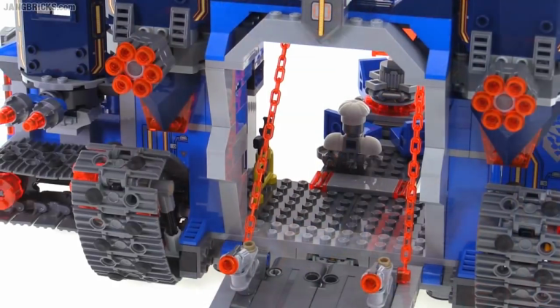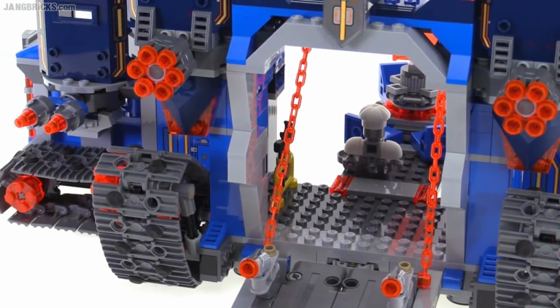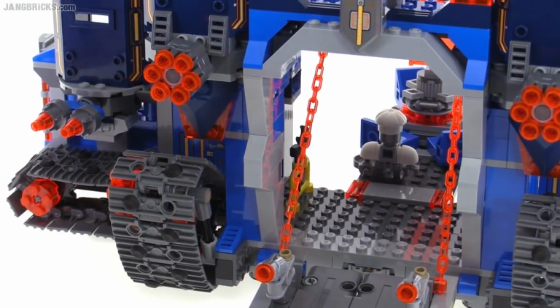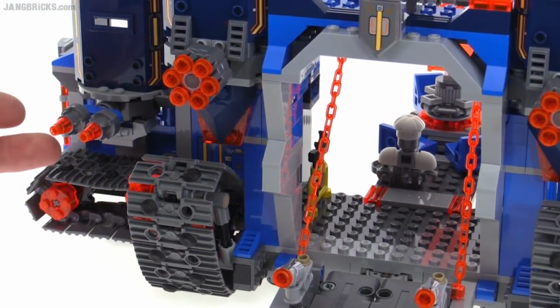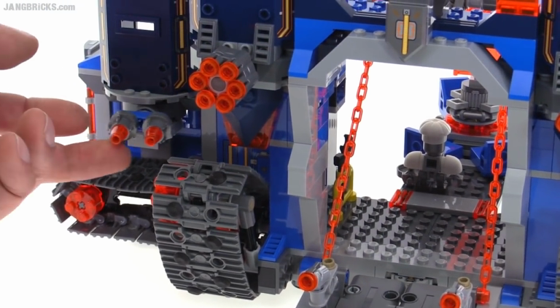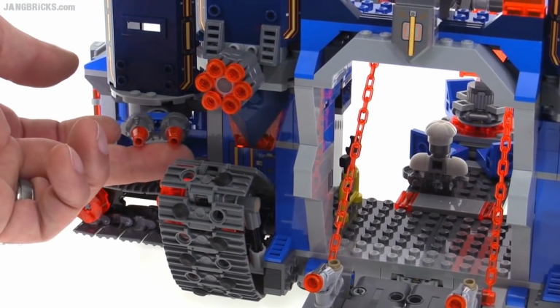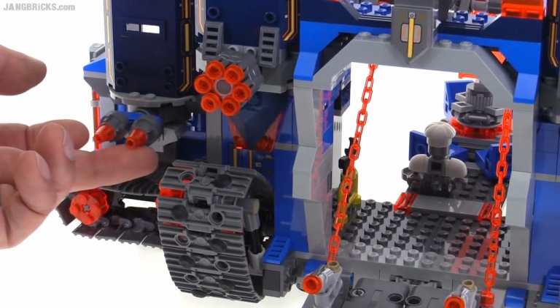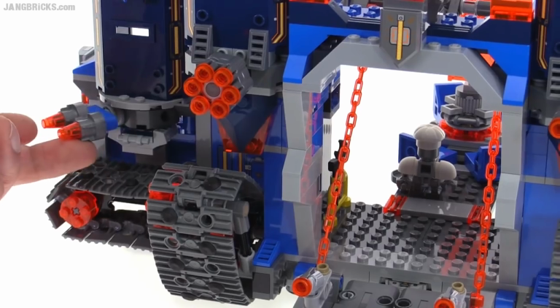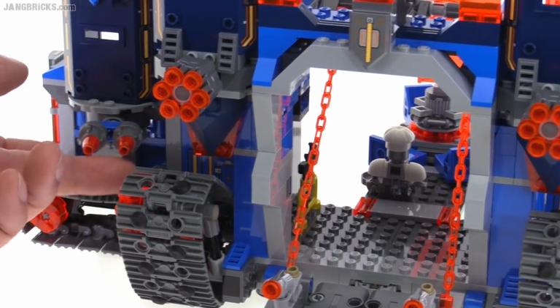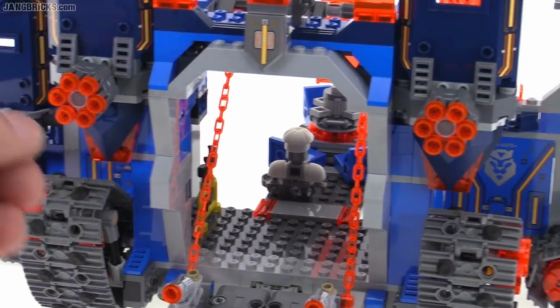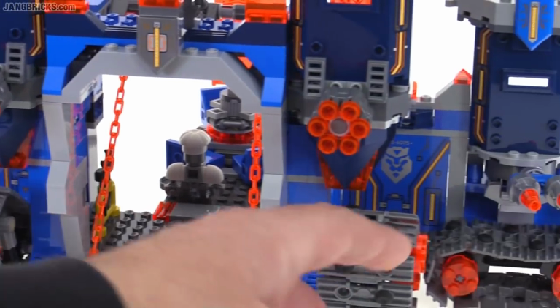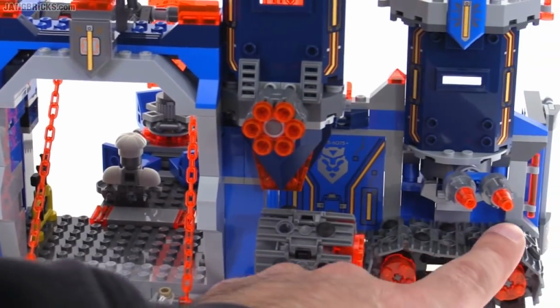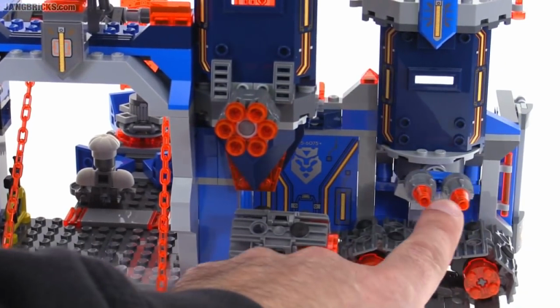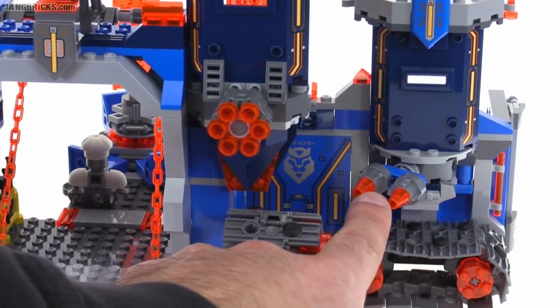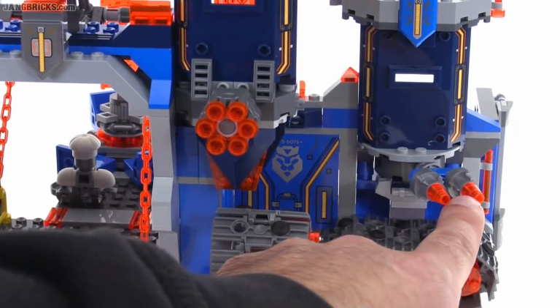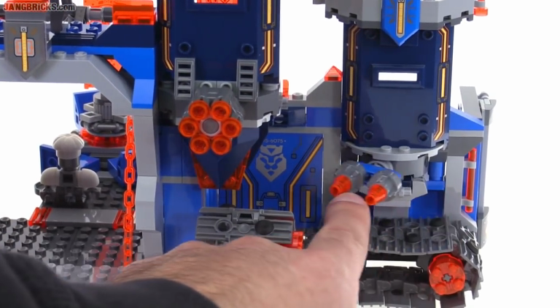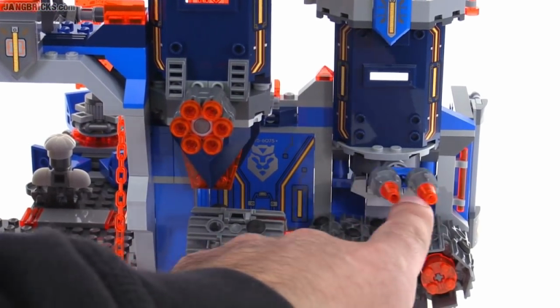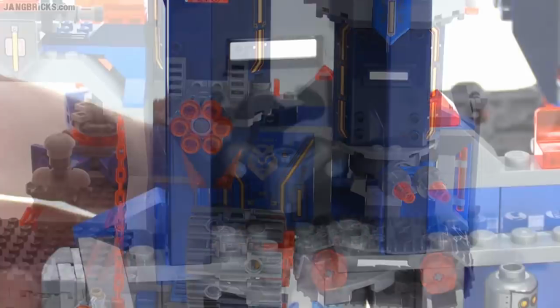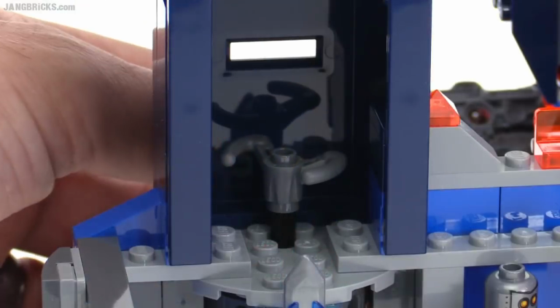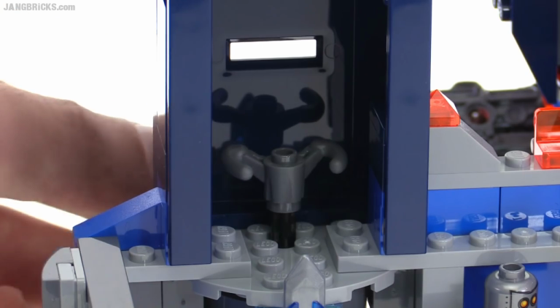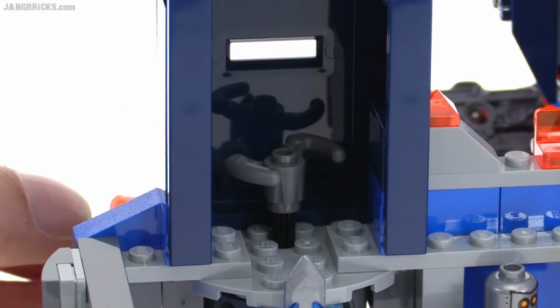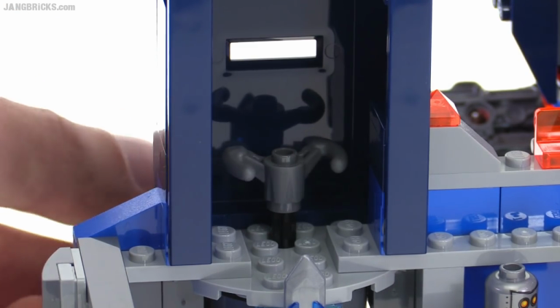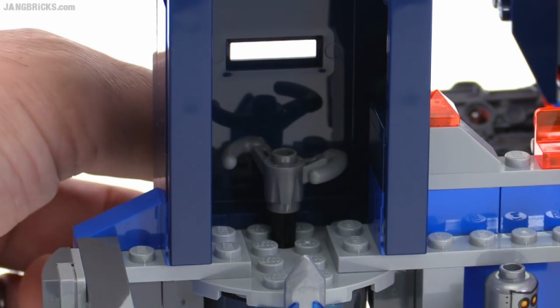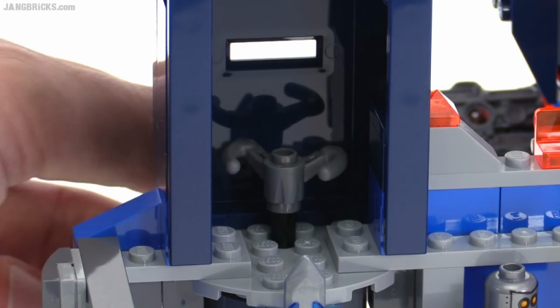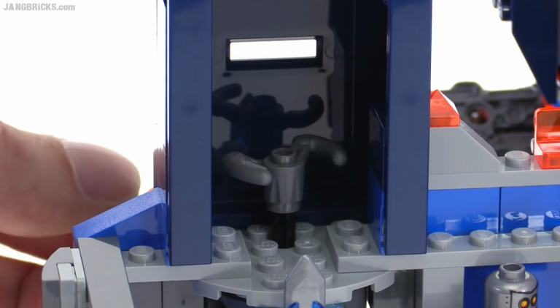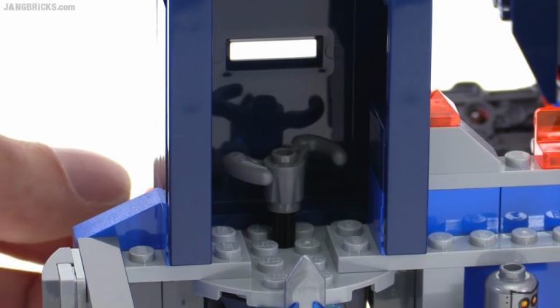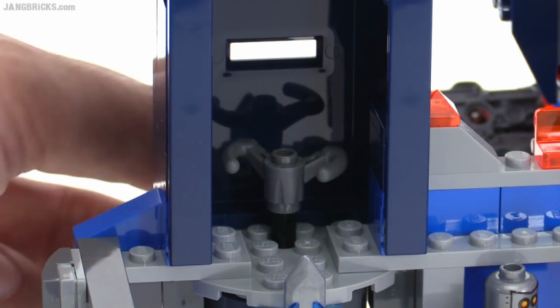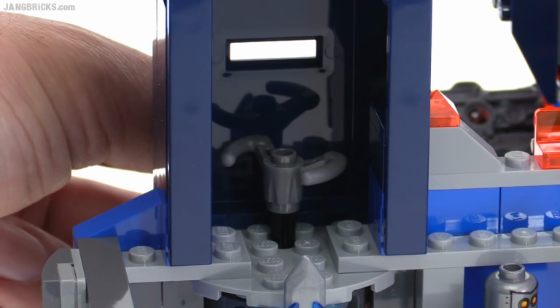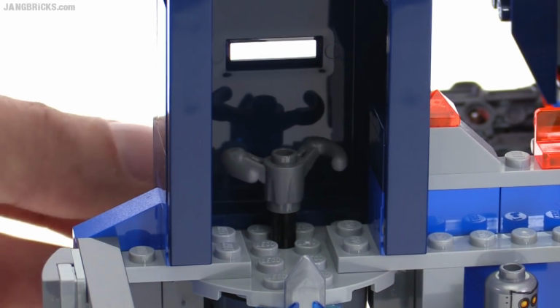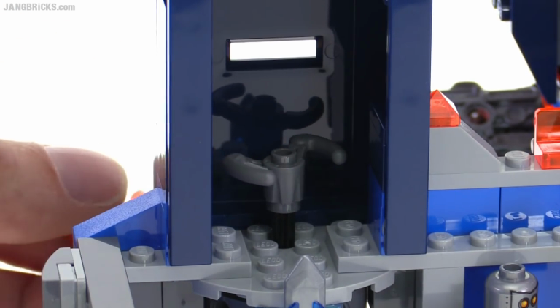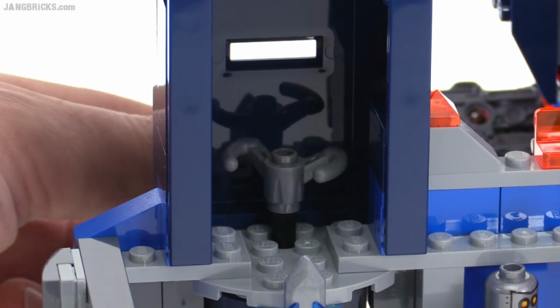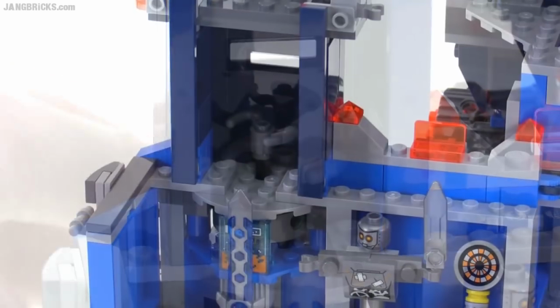Each side of the castle has dual laser cannons that can be rotated around, and those can be controlled from the inside where you just set up a figure right there. You can't actually physically shoot with this, but it's good for imaginative play.